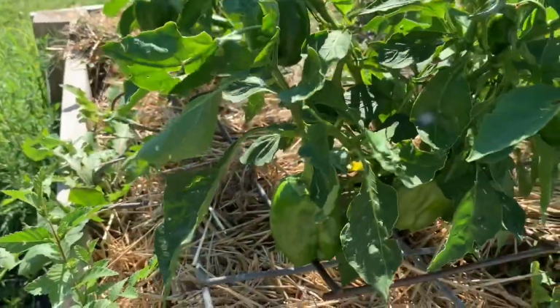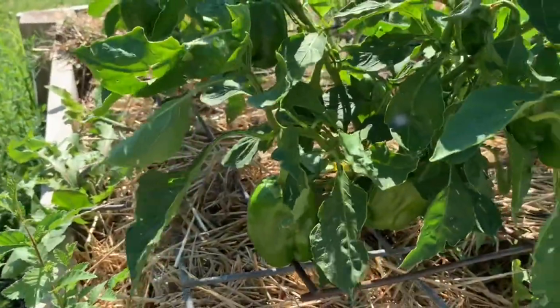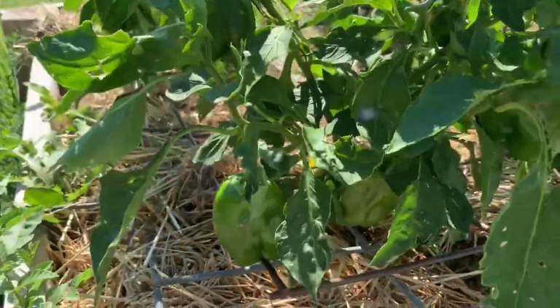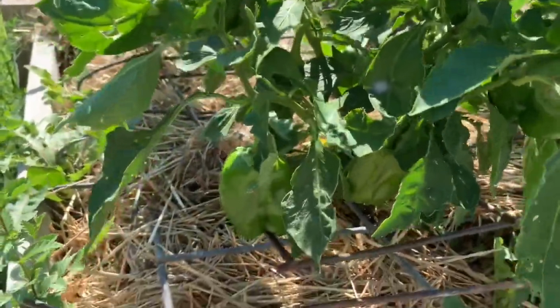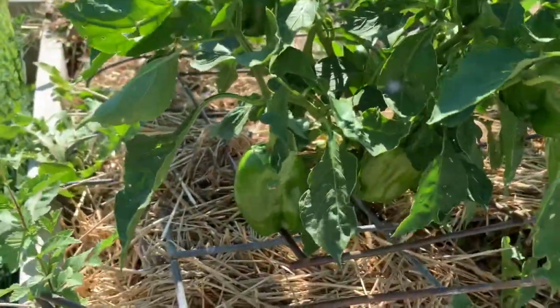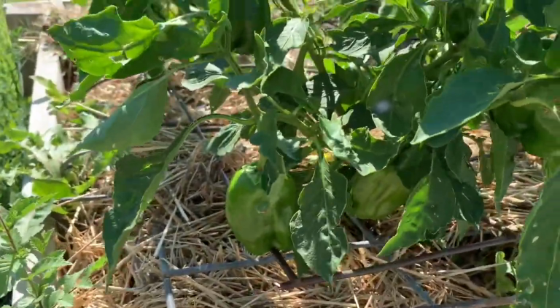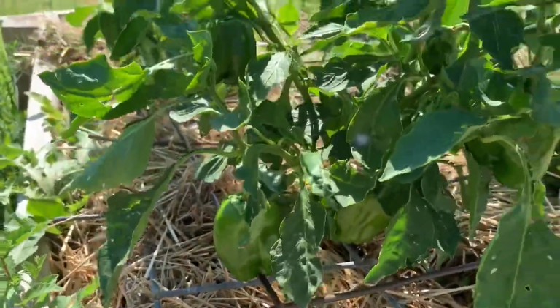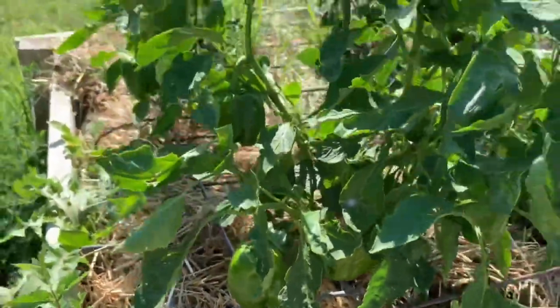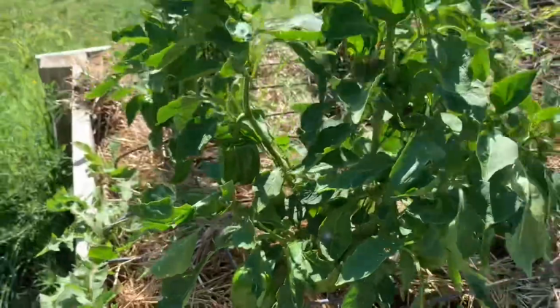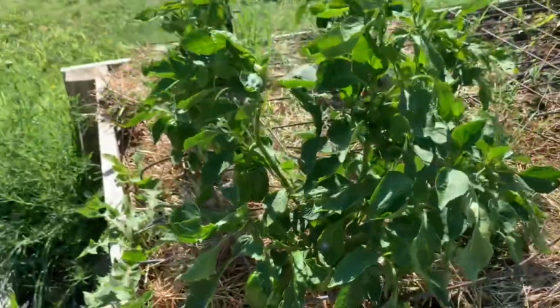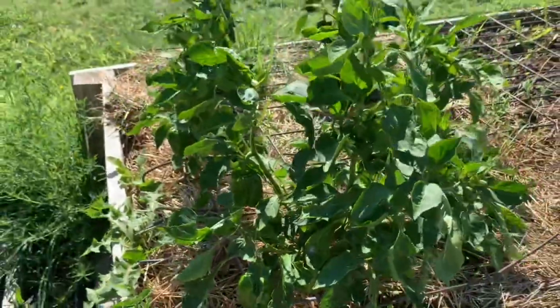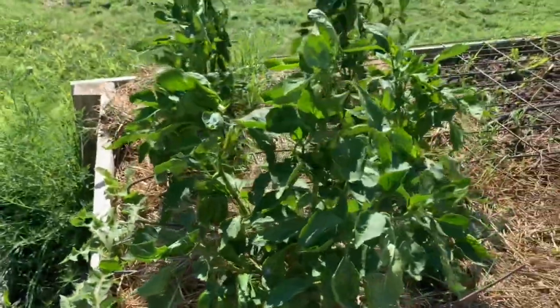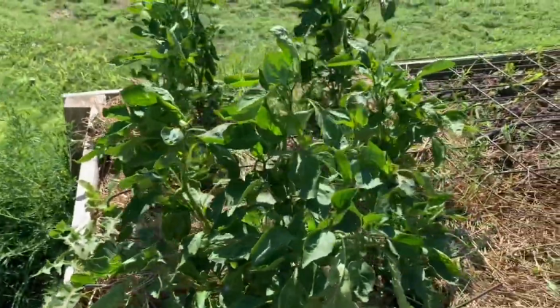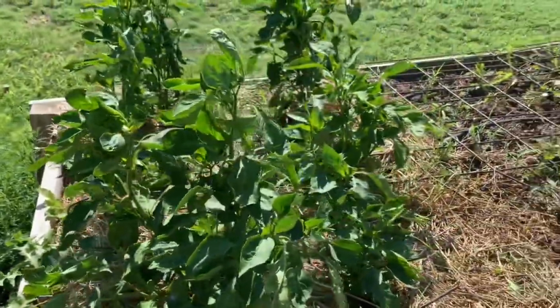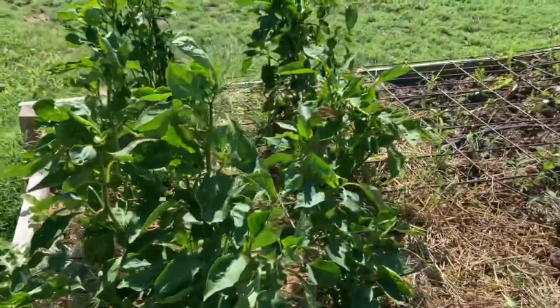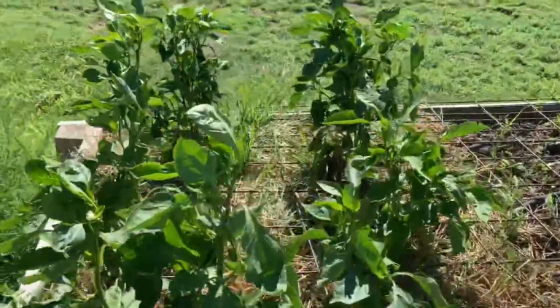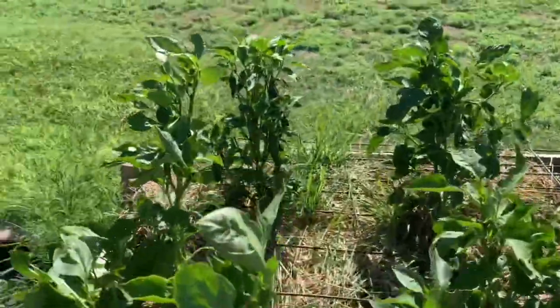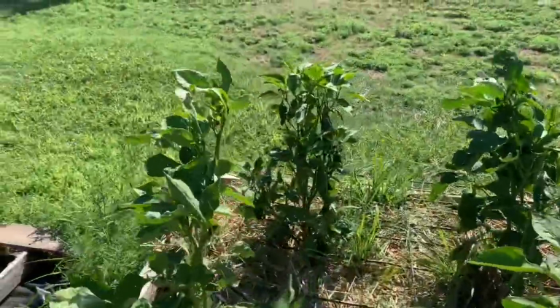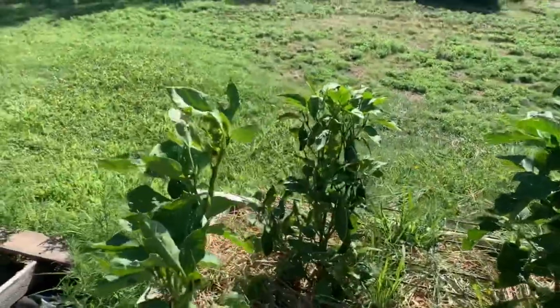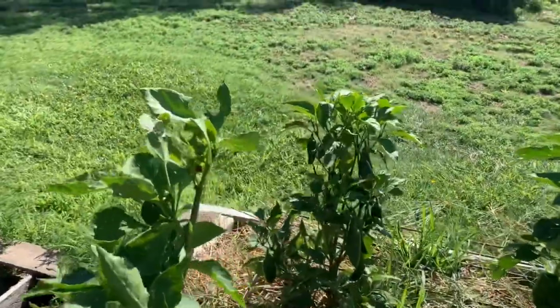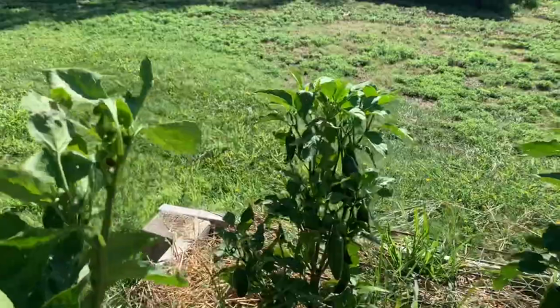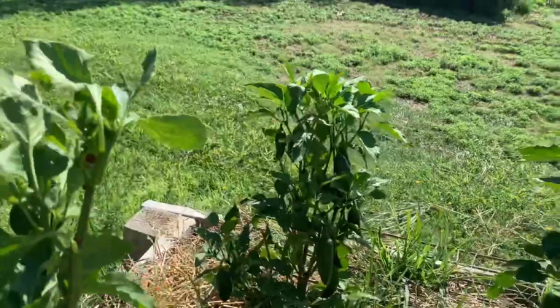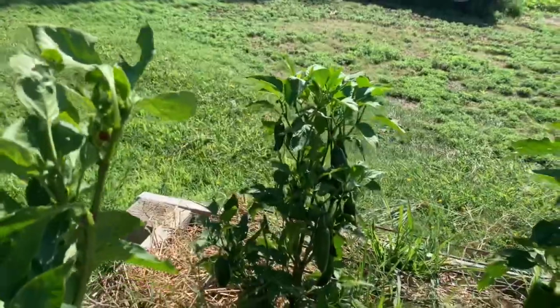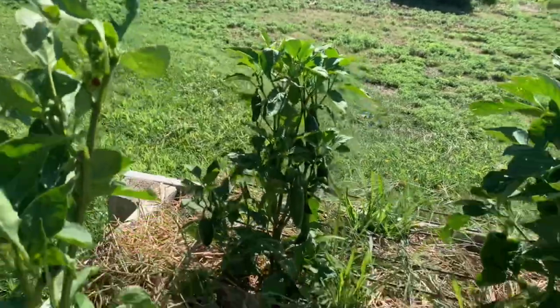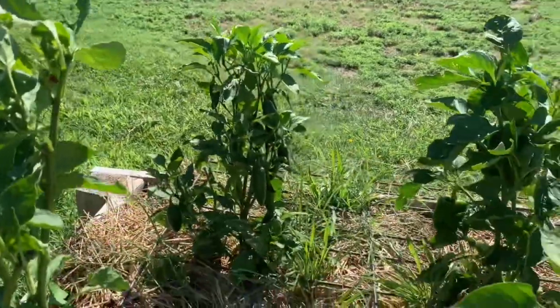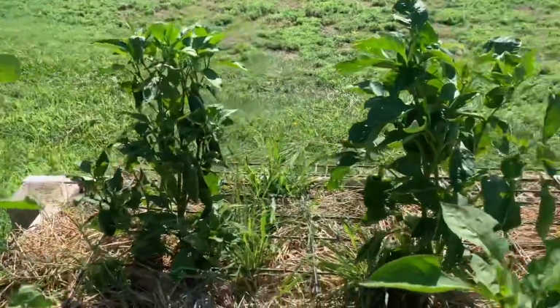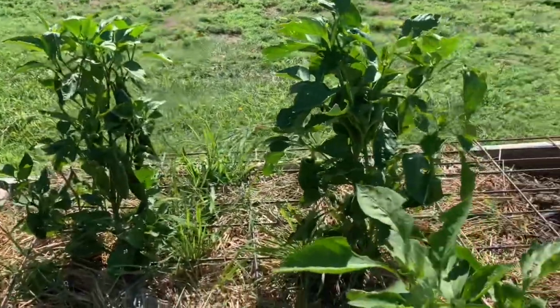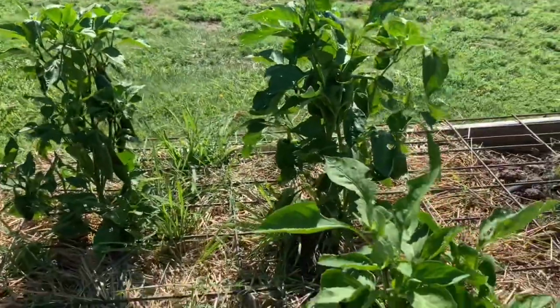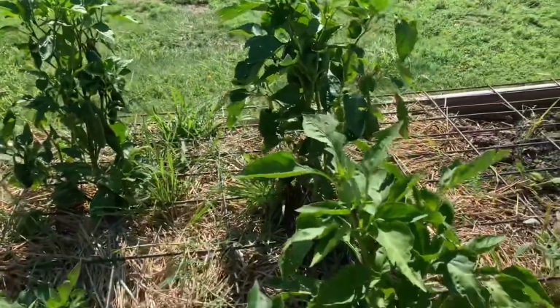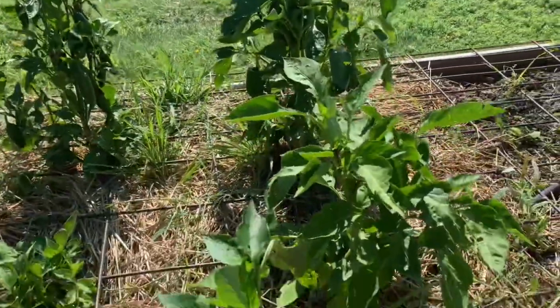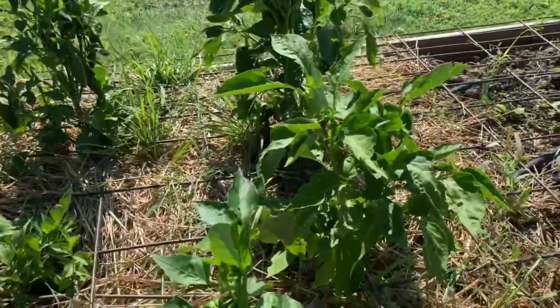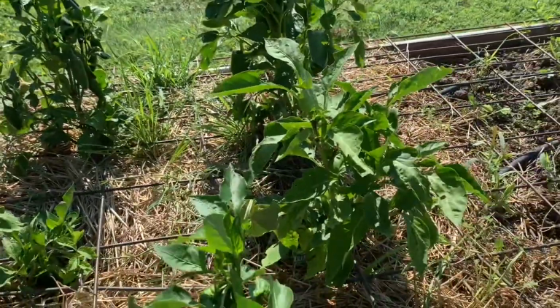It's so sunny out here I can't tell, but I got quite a few peppers. Got a lot of jalapeños over there. All the bell peppers are doing really well.